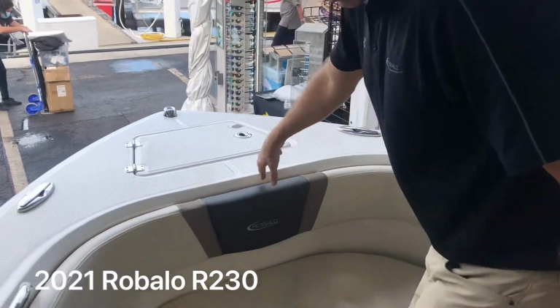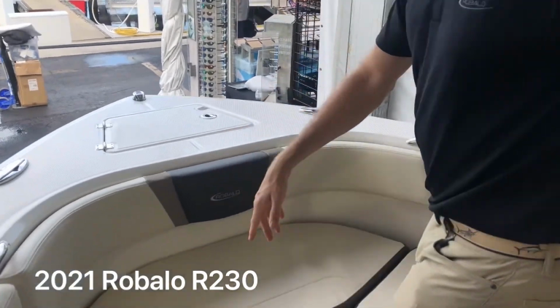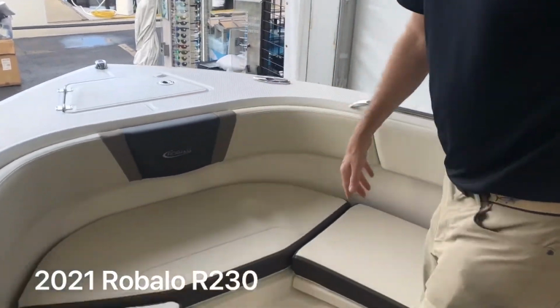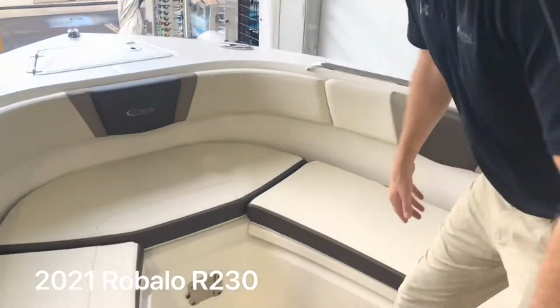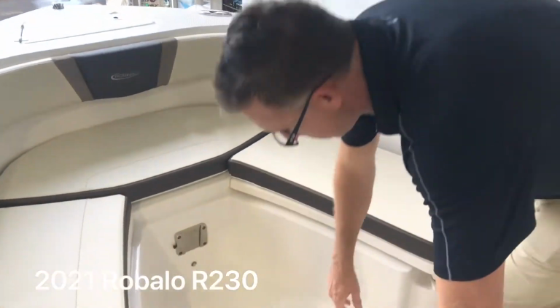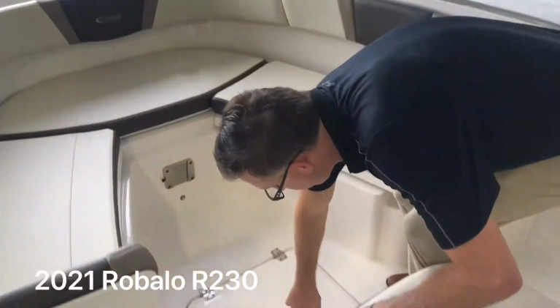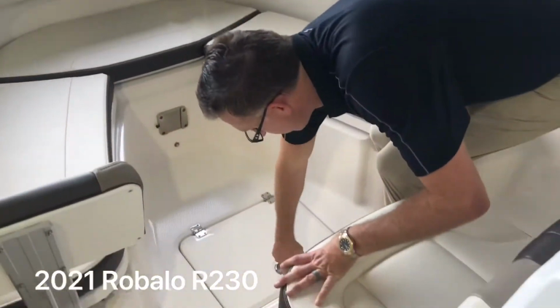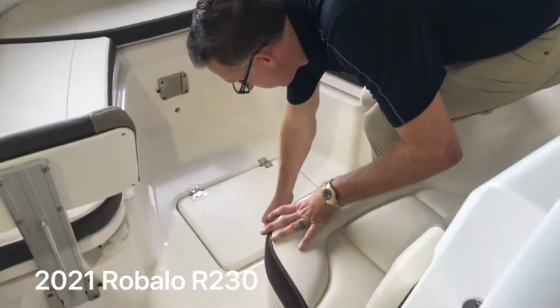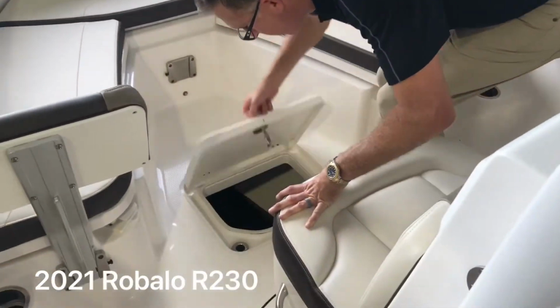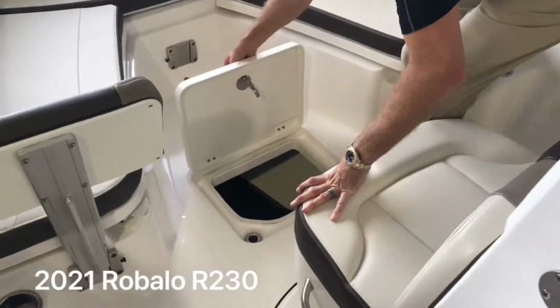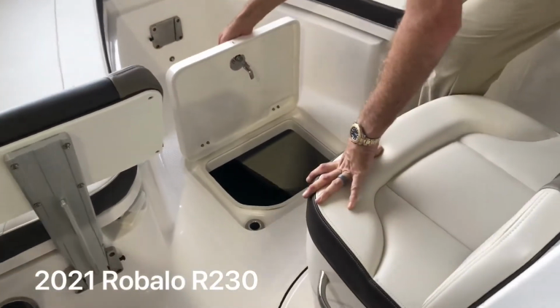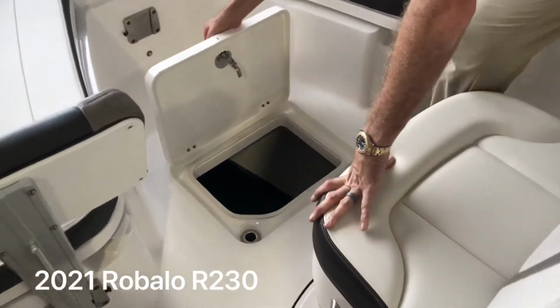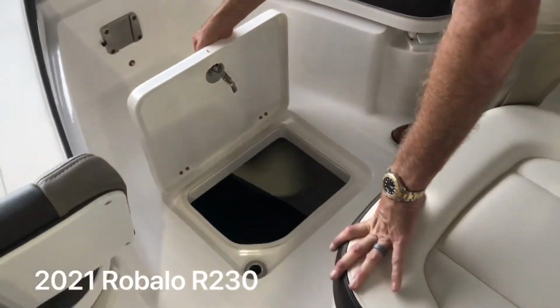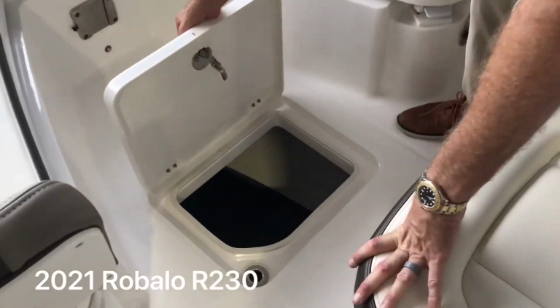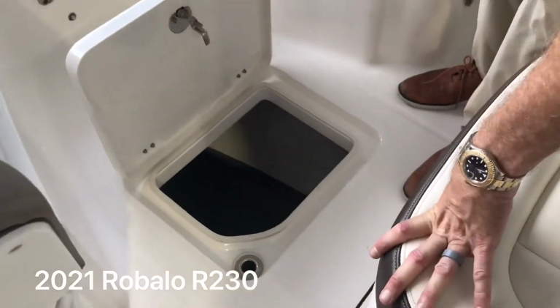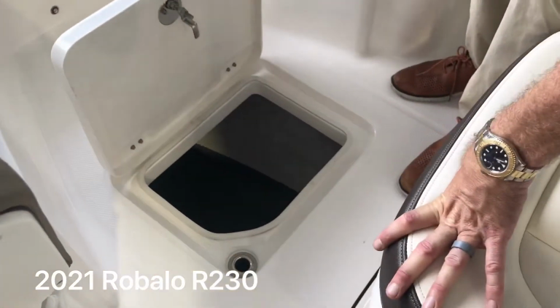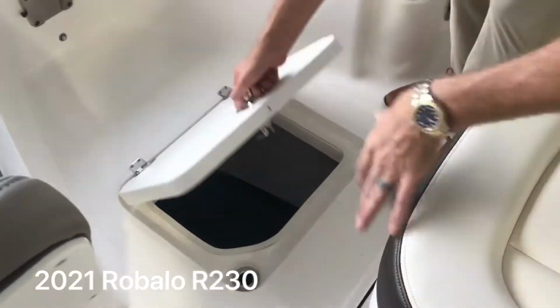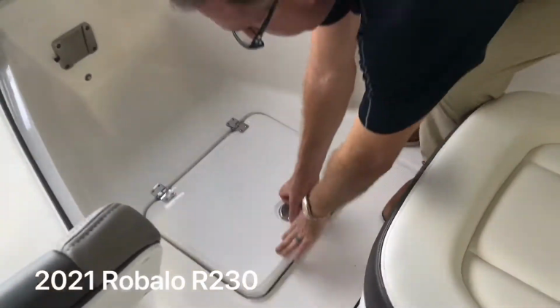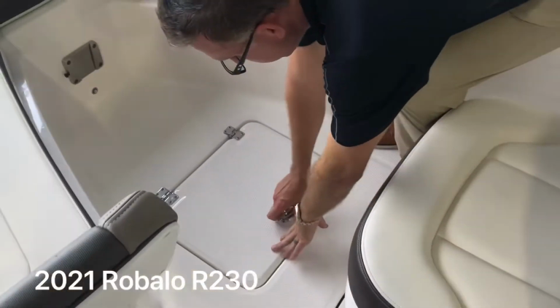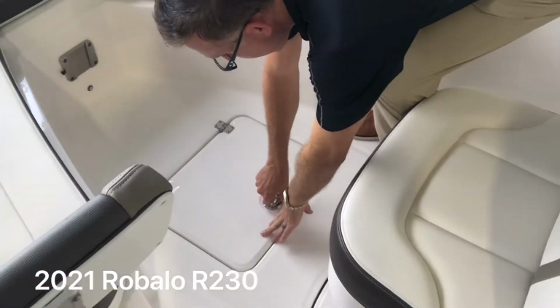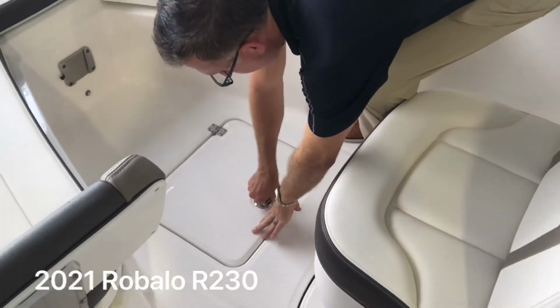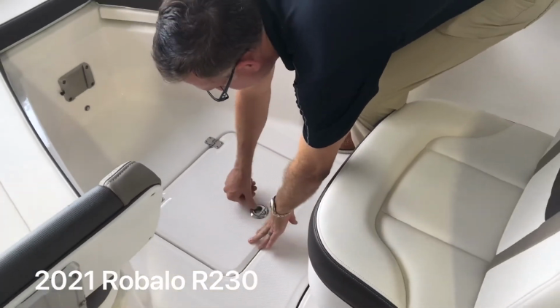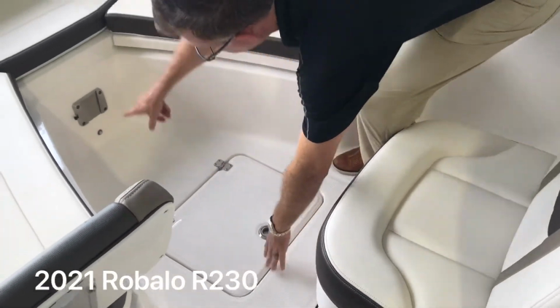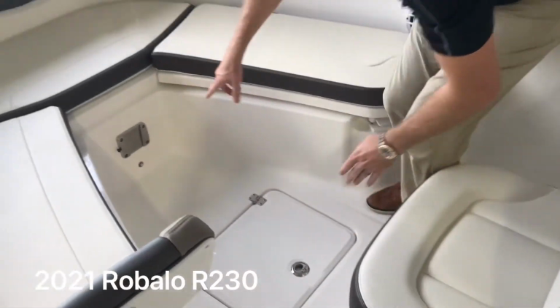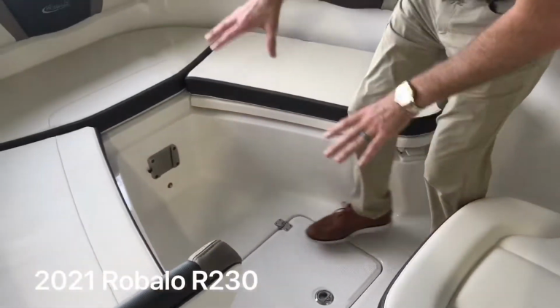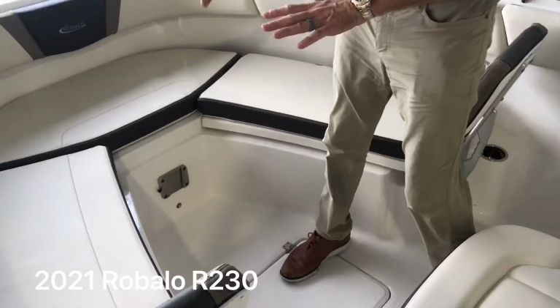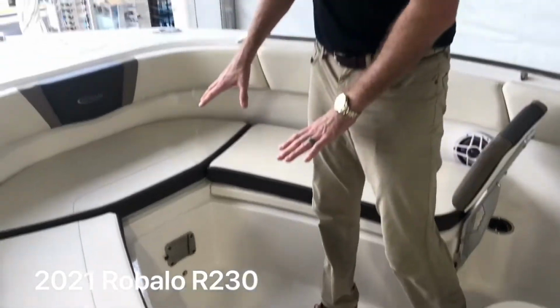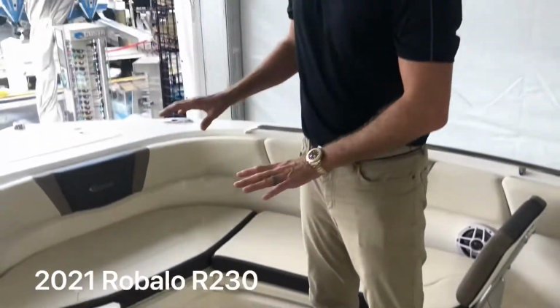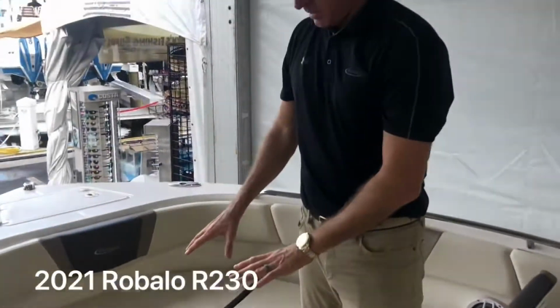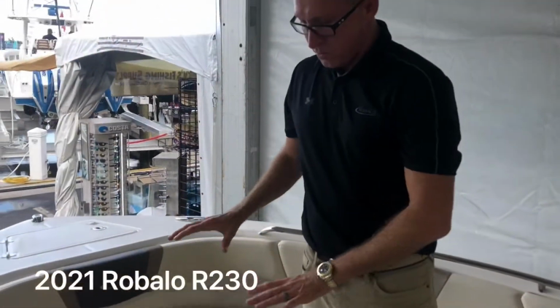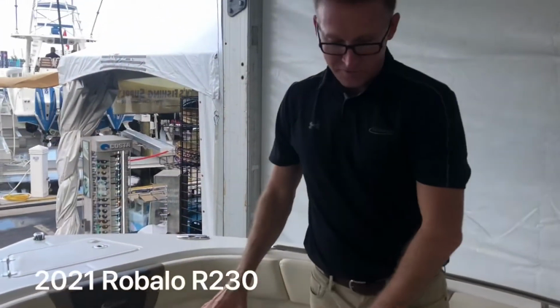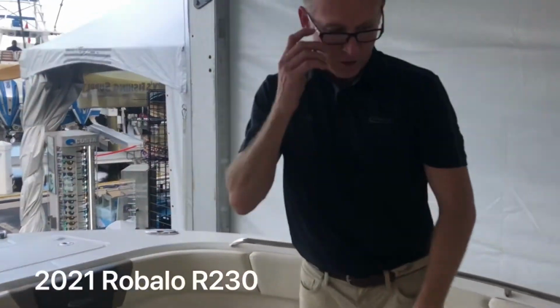In the floor, you've got a nice deep floor storage — a great spot for life jackets and miscellaneous storage. It does have a filler piece that you can use as a casting deck, a table, or a filler cushion.